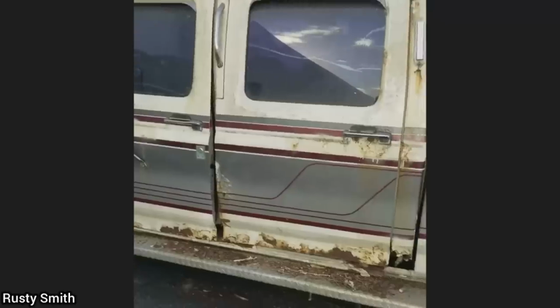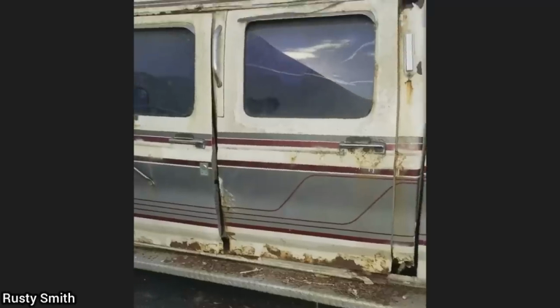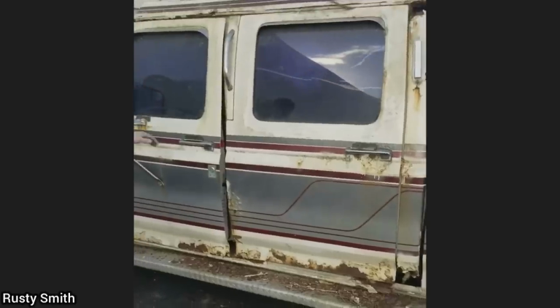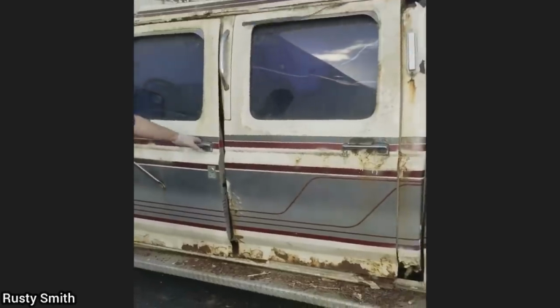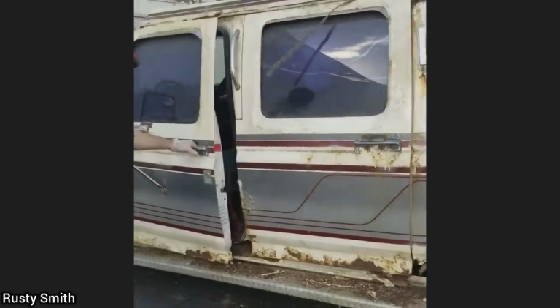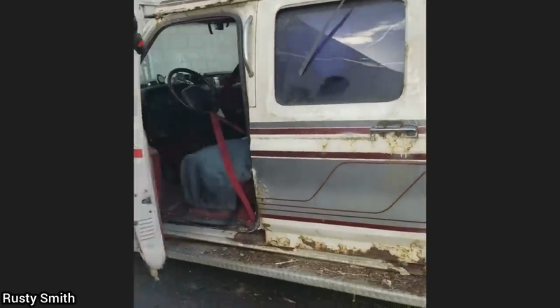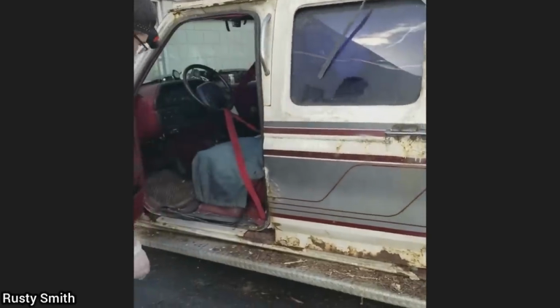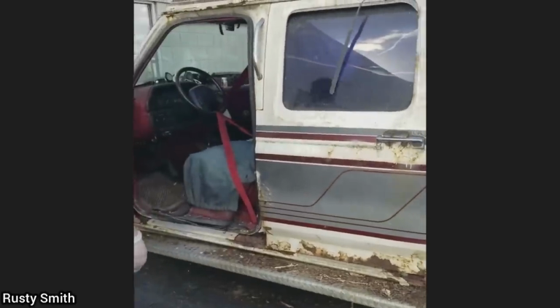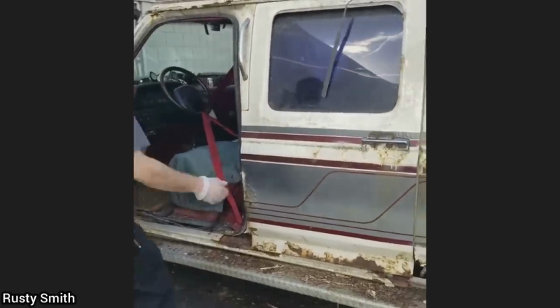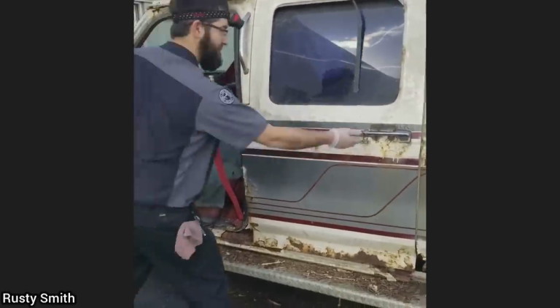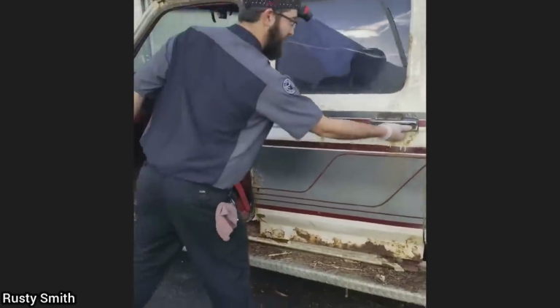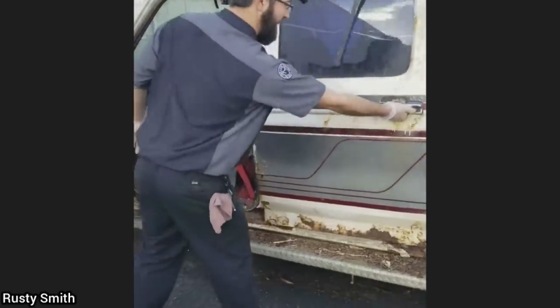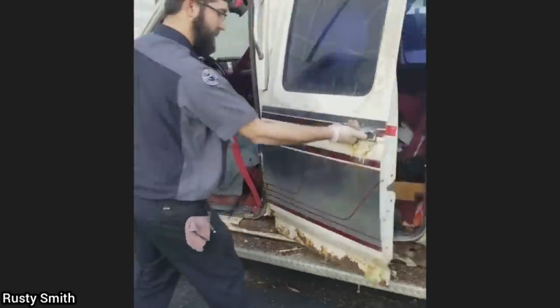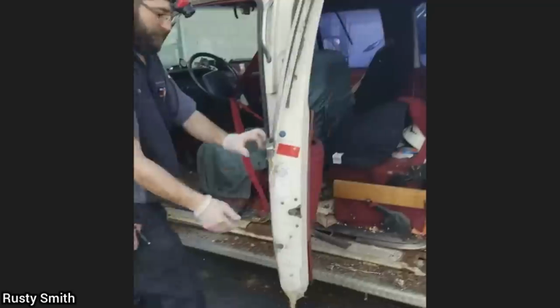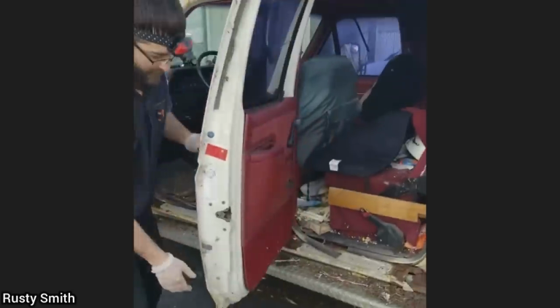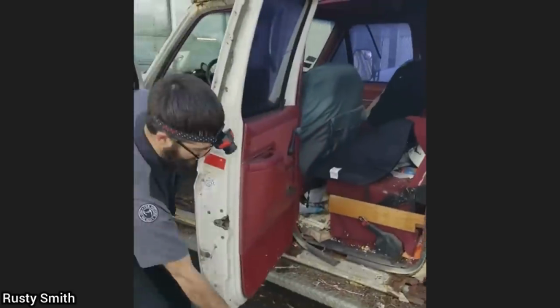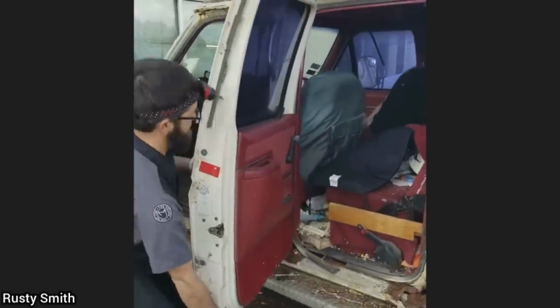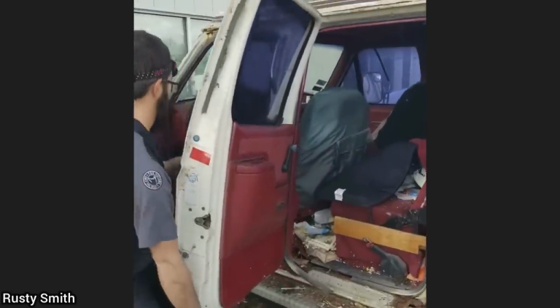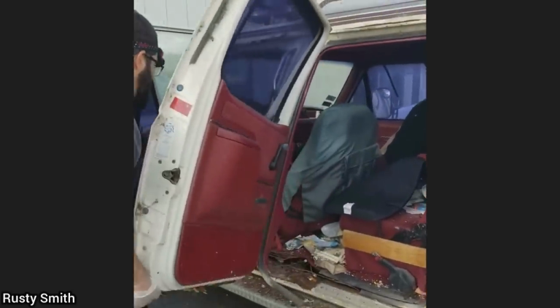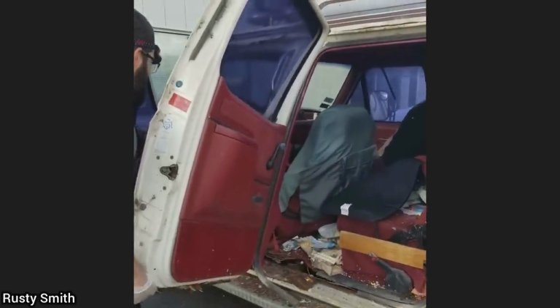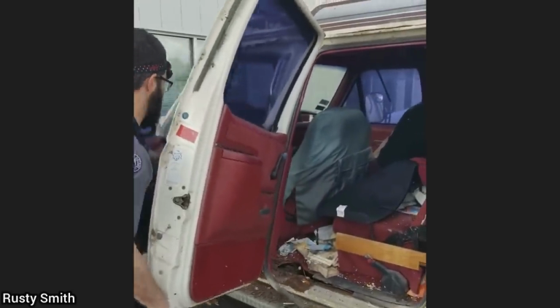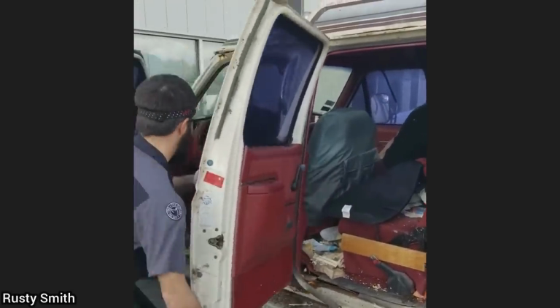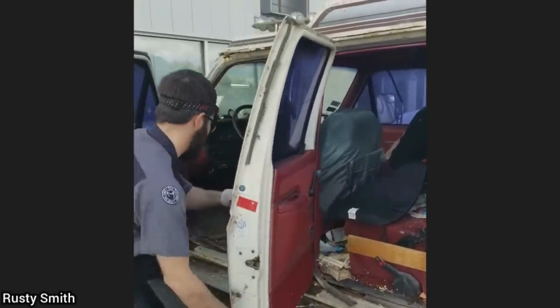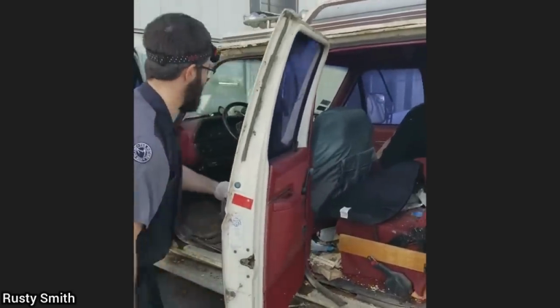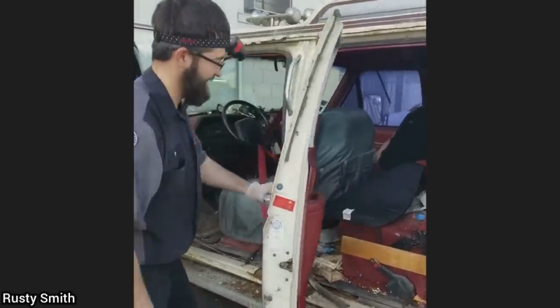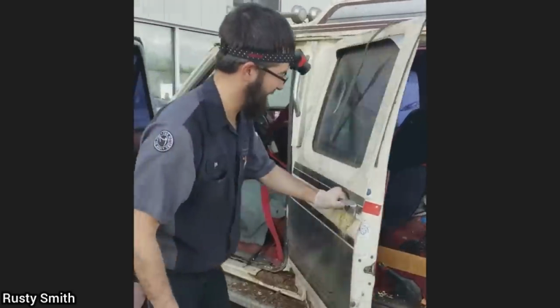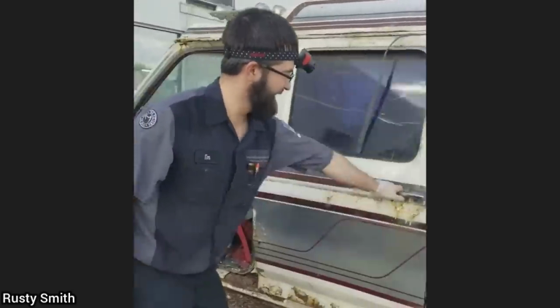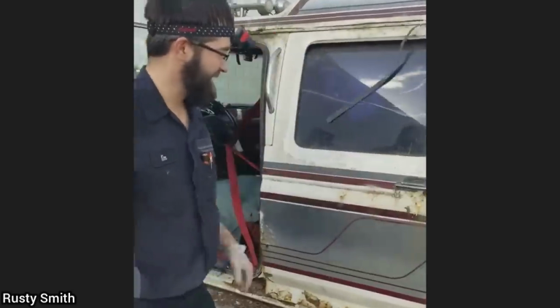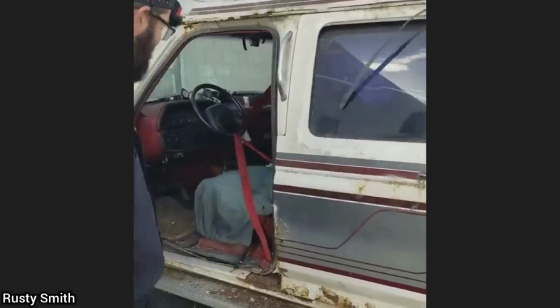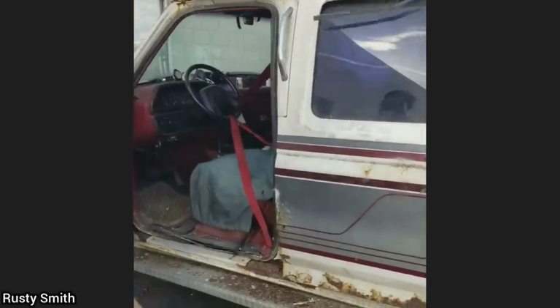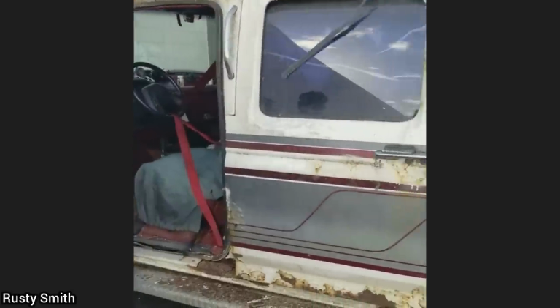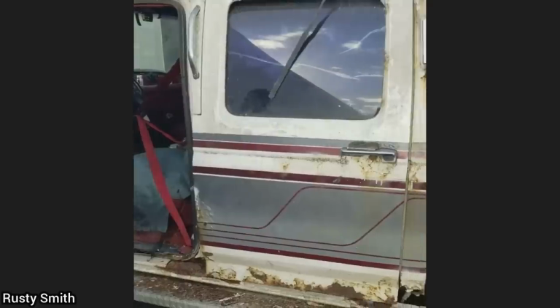And this customer's truck was towed in as it won't start. Before diagnosing the issue, the technician noticed that the bottom of the B pillar was completely rusted out. The shop refused to work on this vehicle once they noticed this and told the customer it's not safe to drive.